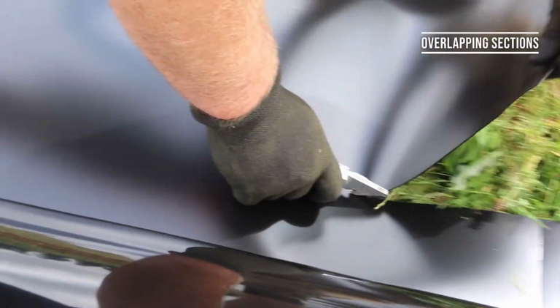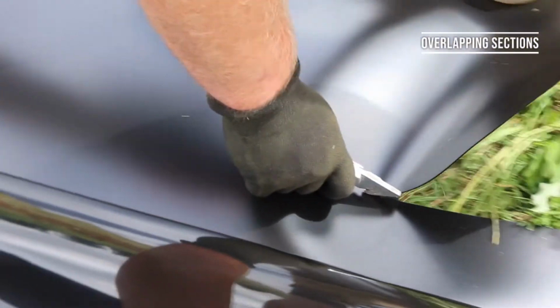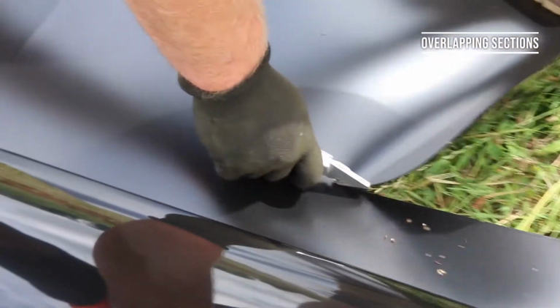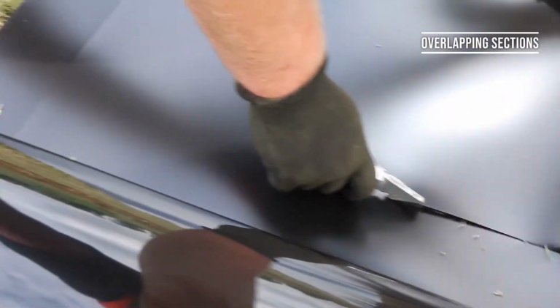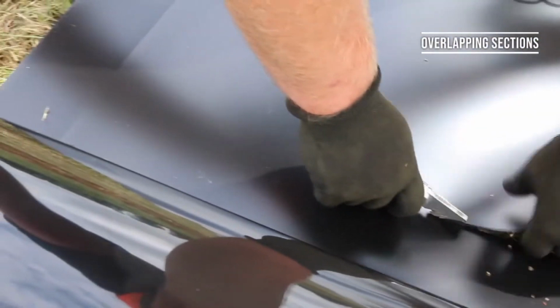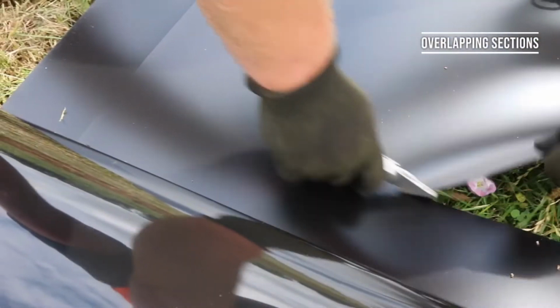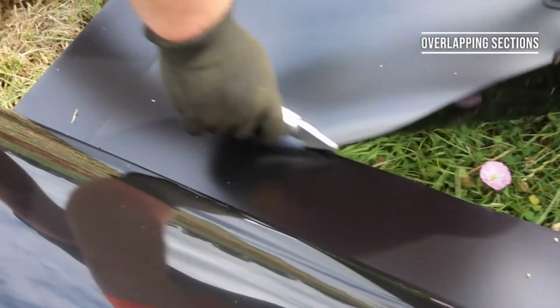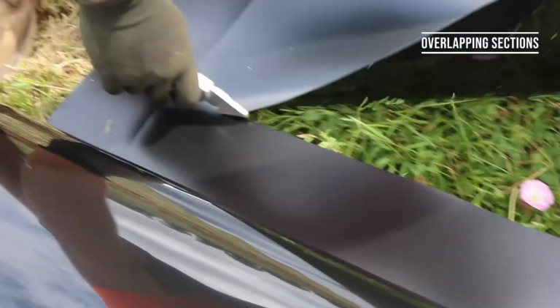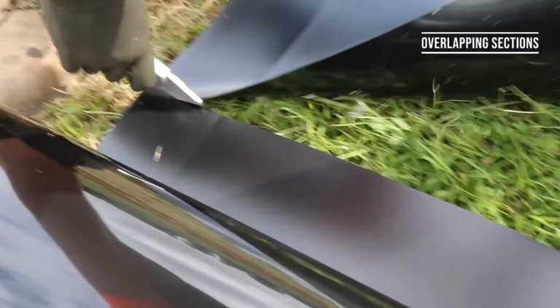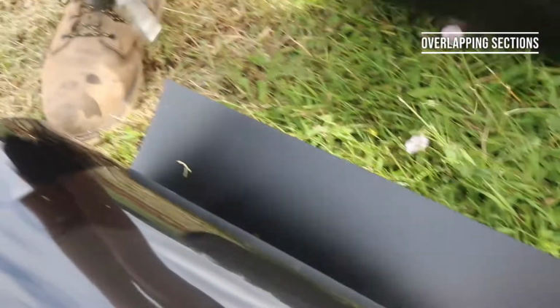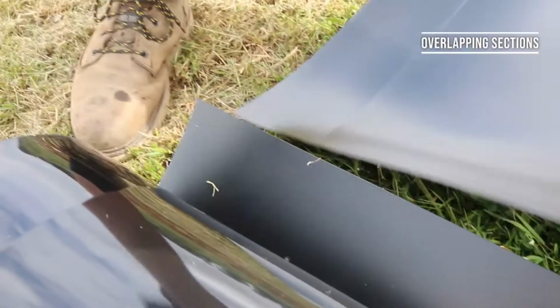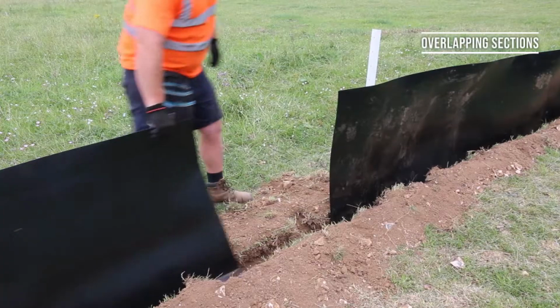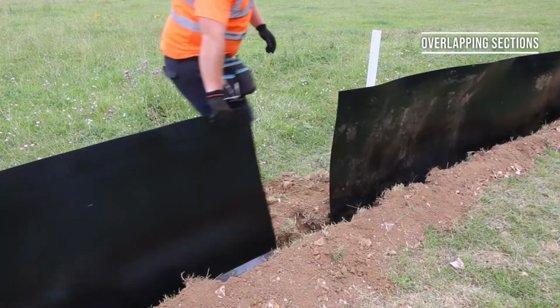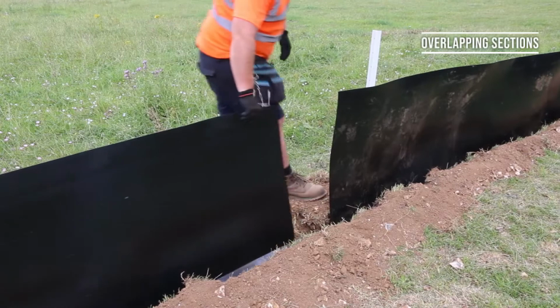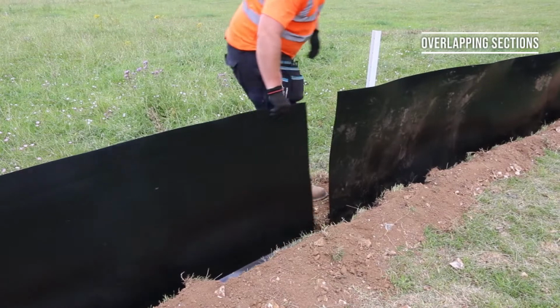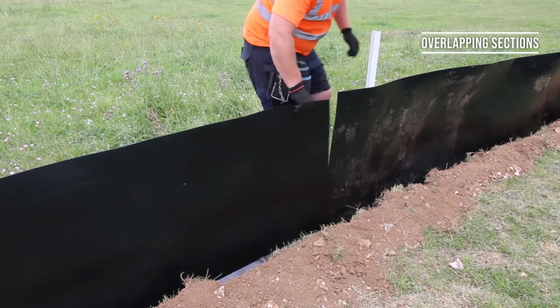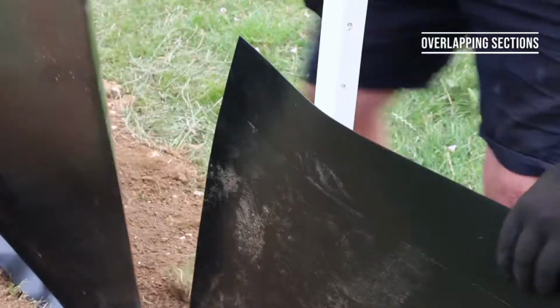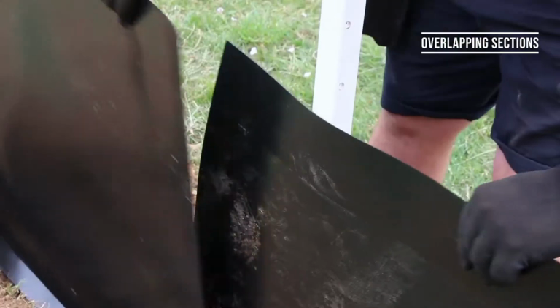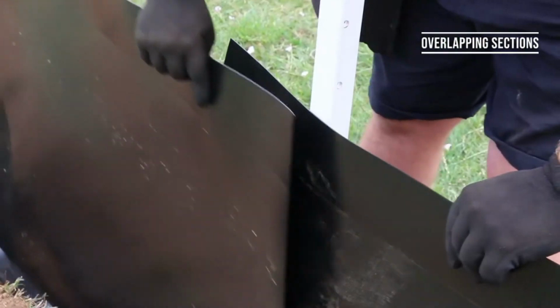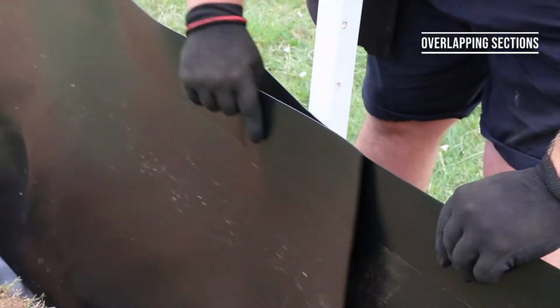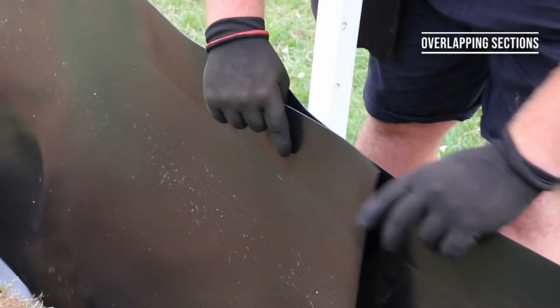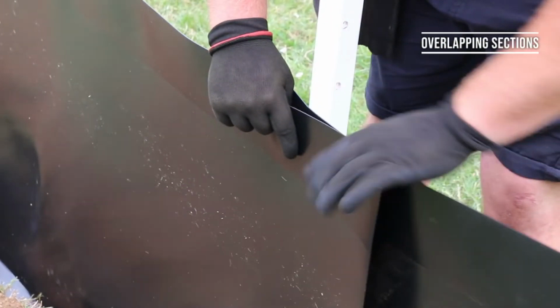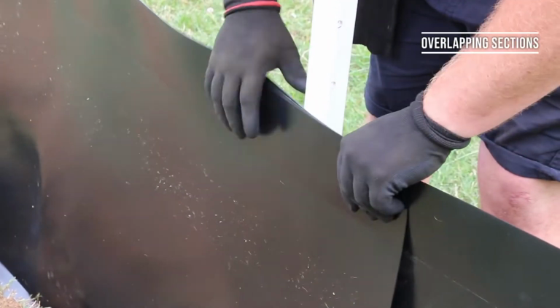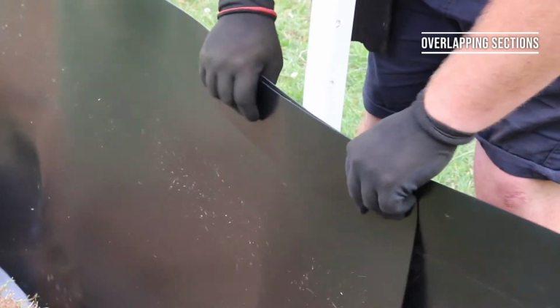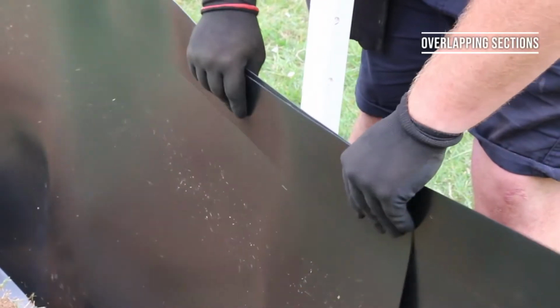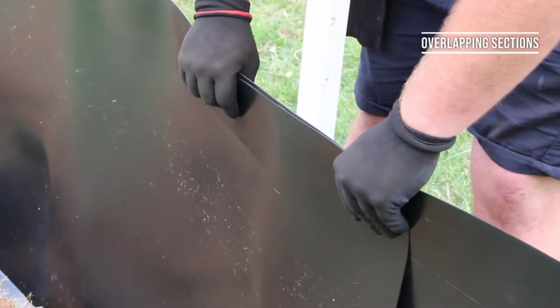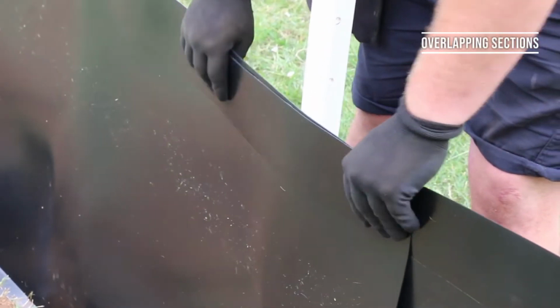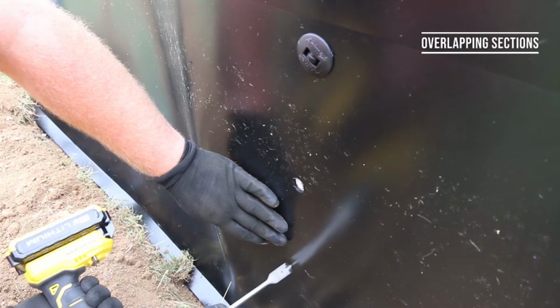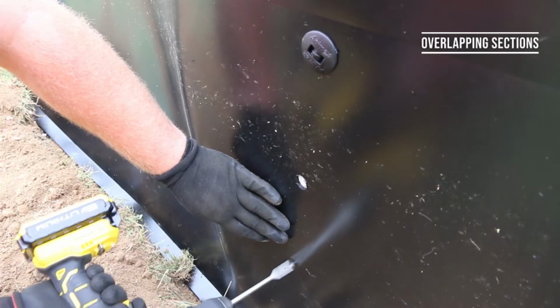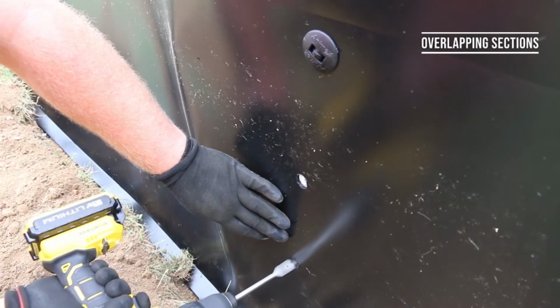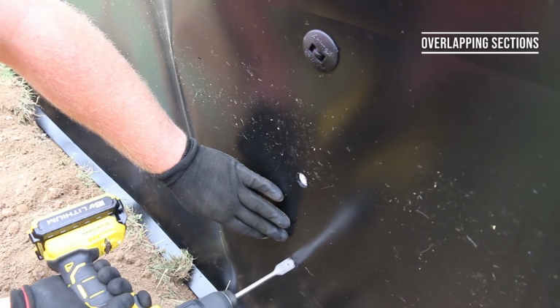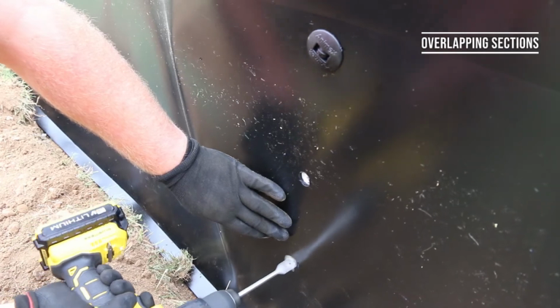When joining sections together, overlap them by between six and eight inches and fasten them securely using multiple fixings to ensure there are no gaps animals can get through.